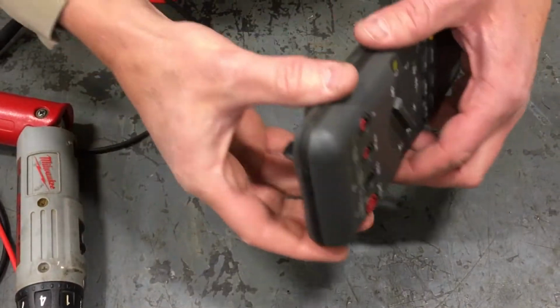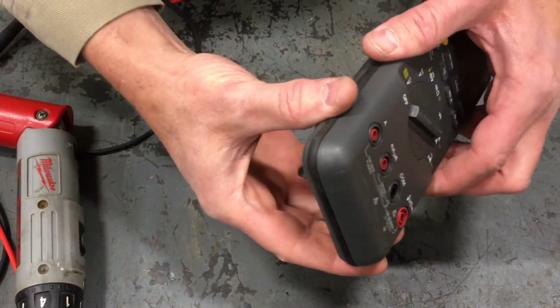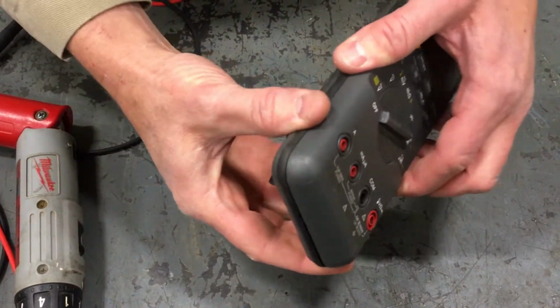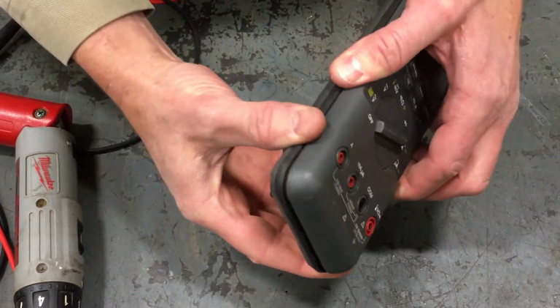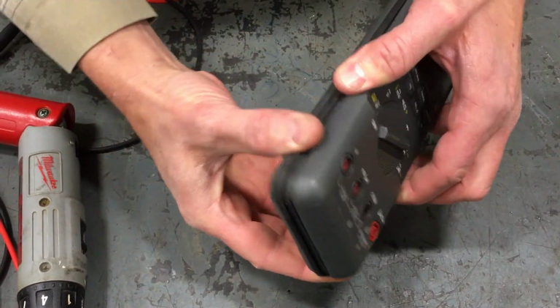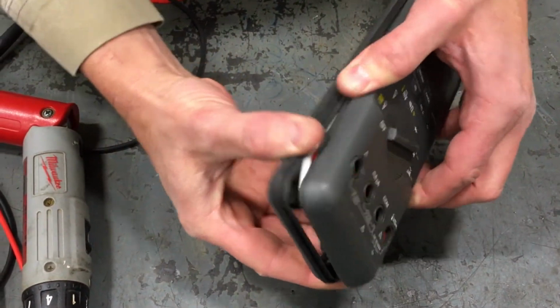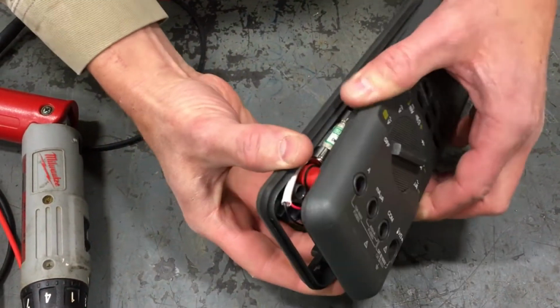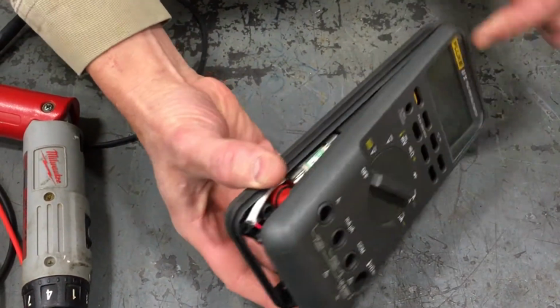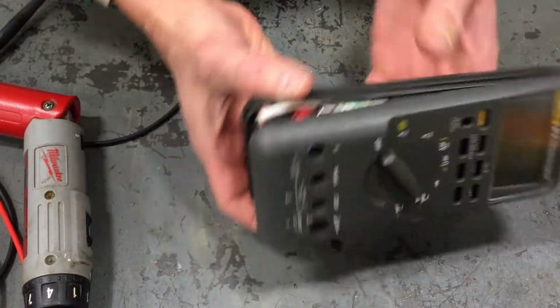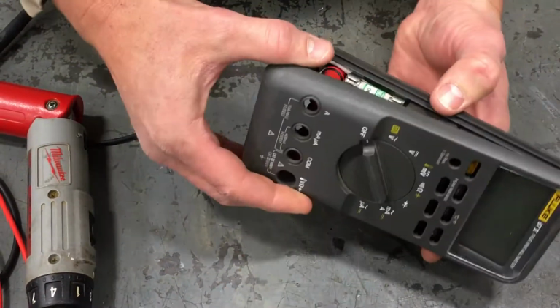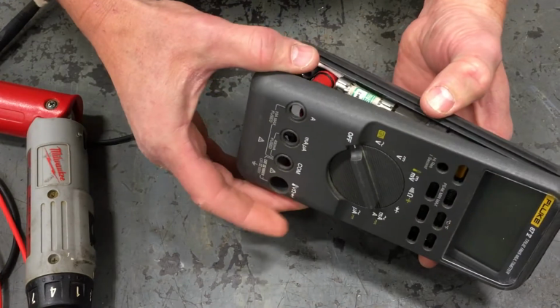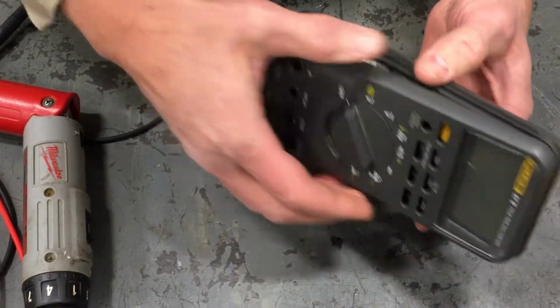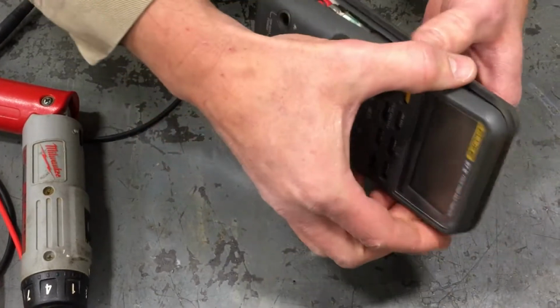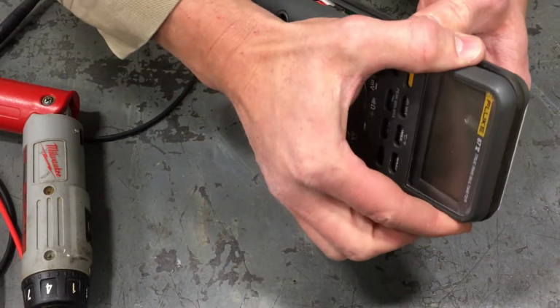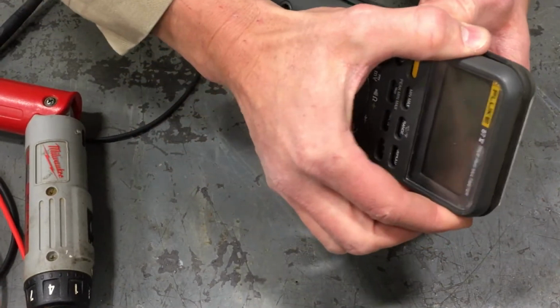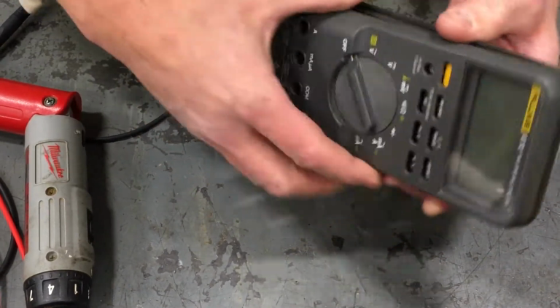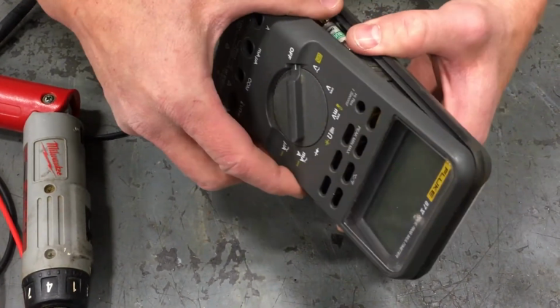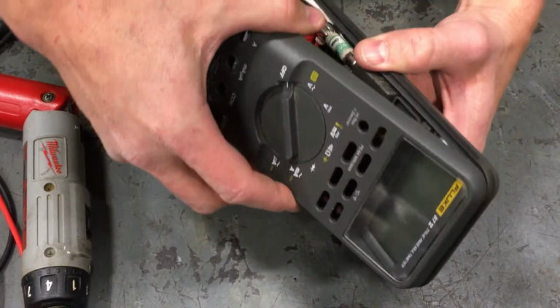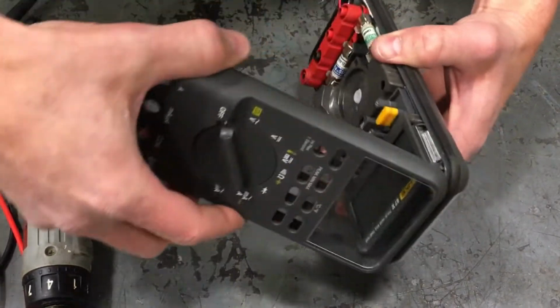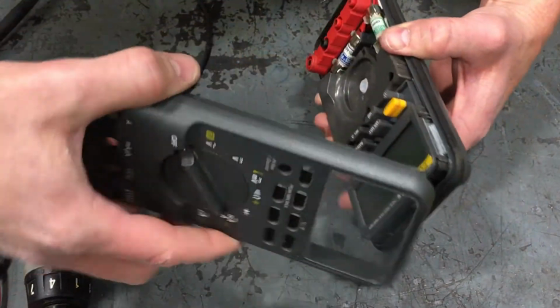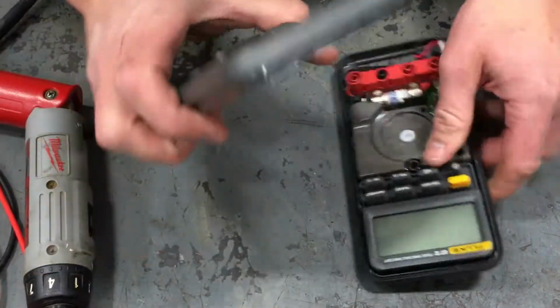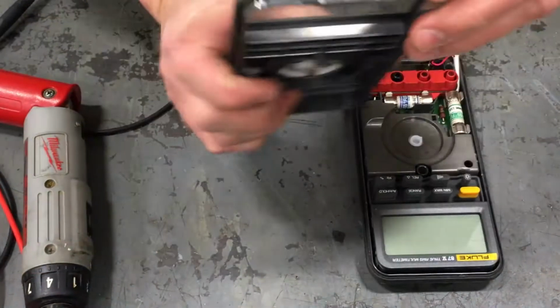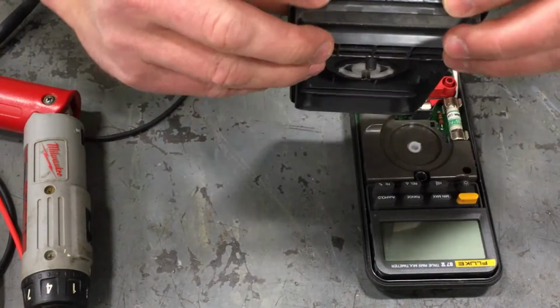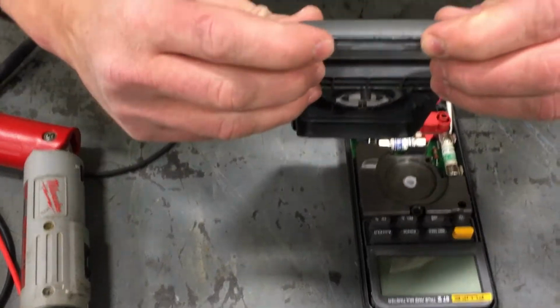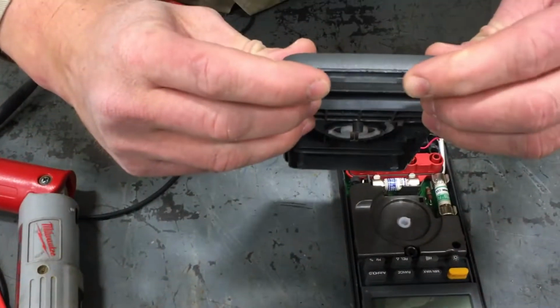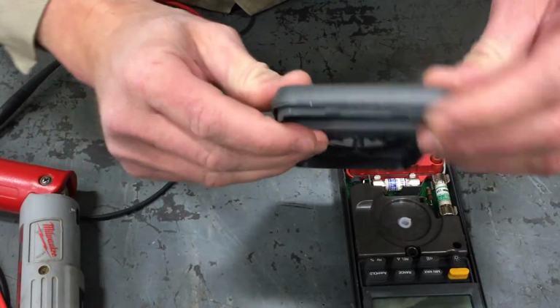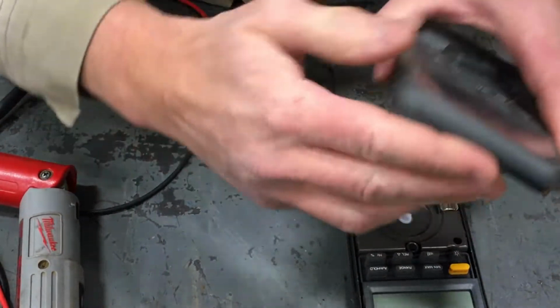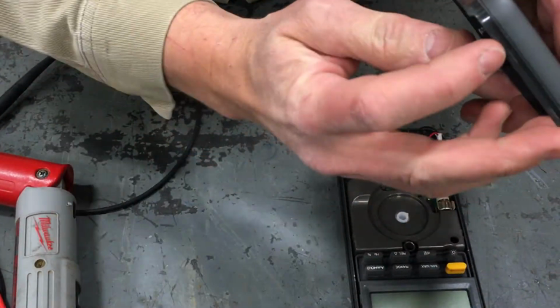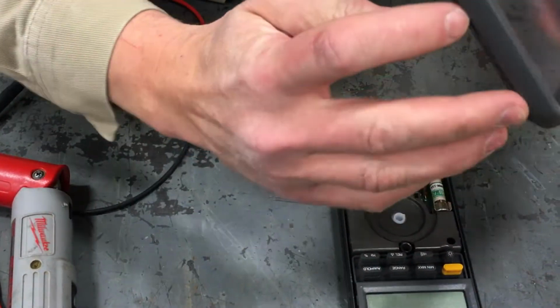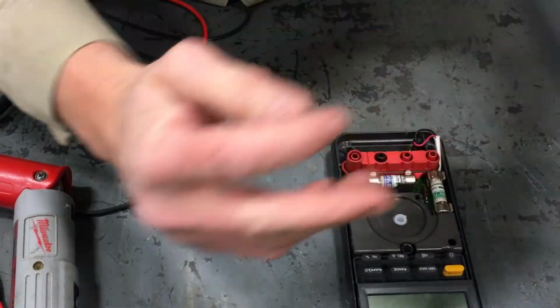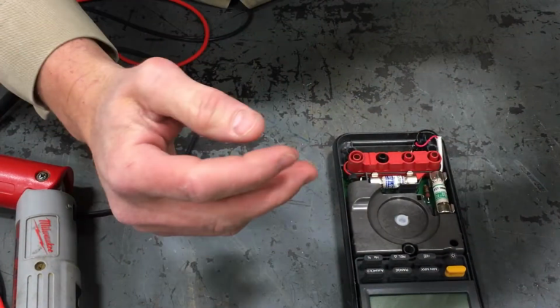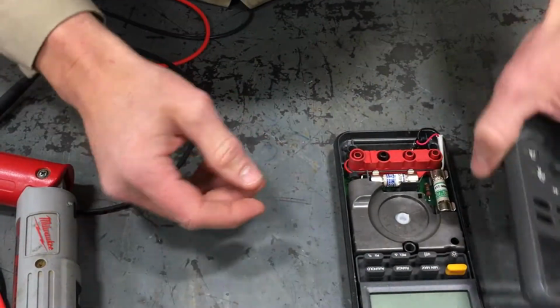This cover is going to come apart easily on the back side but it's going to catch and hang up on the front. If you were to pry straight up it won't come off — you have to keep rolling it because there are two clips here that need to be rolled forward to uncatch from the lip.